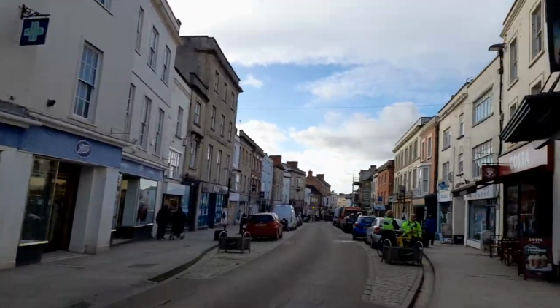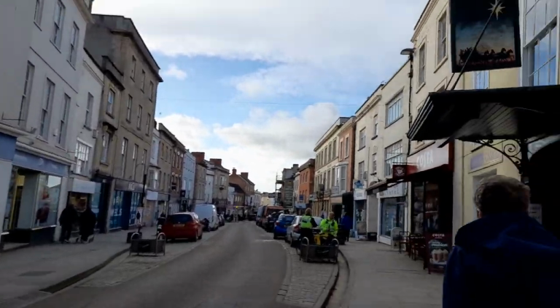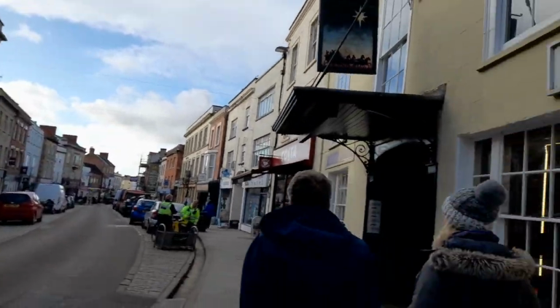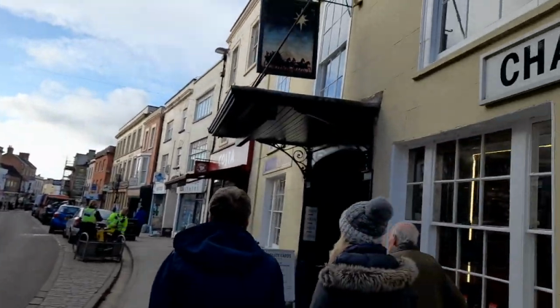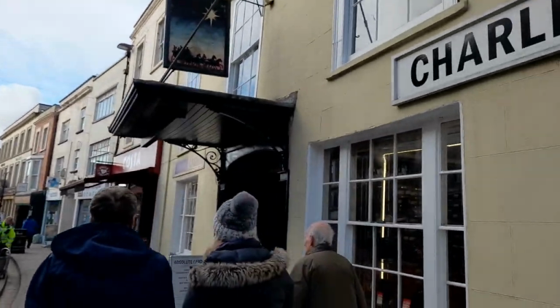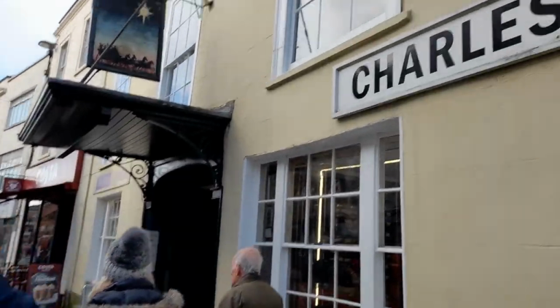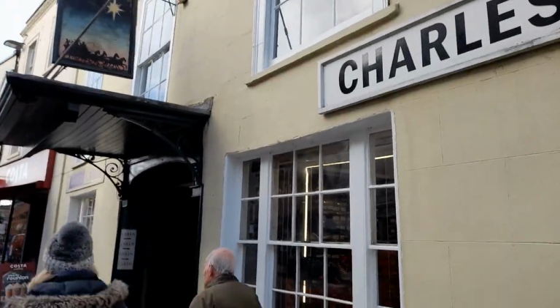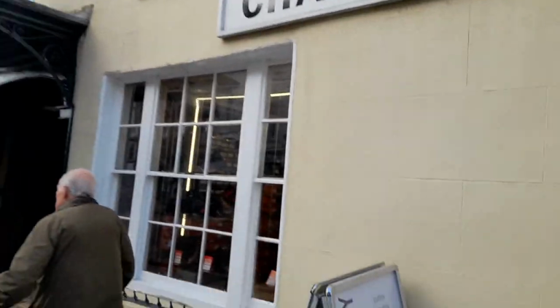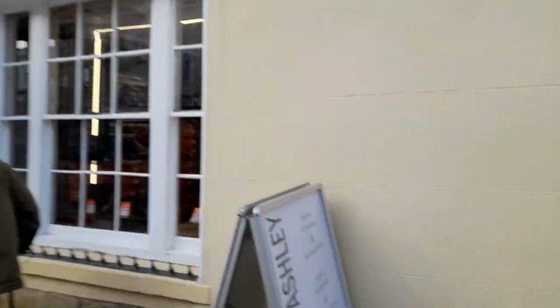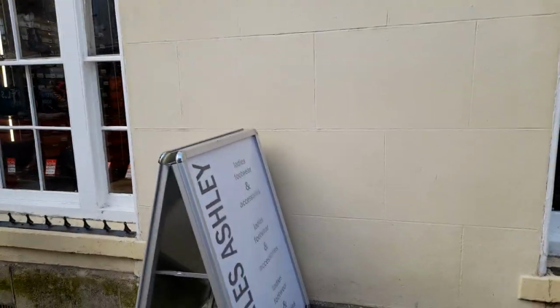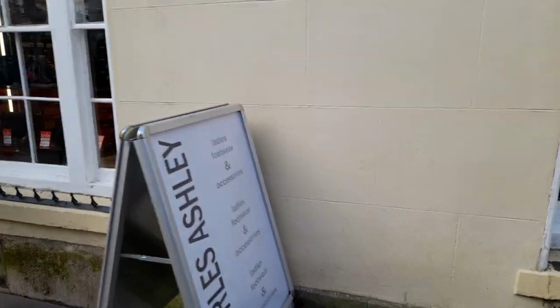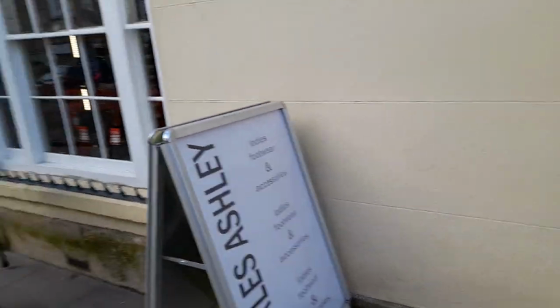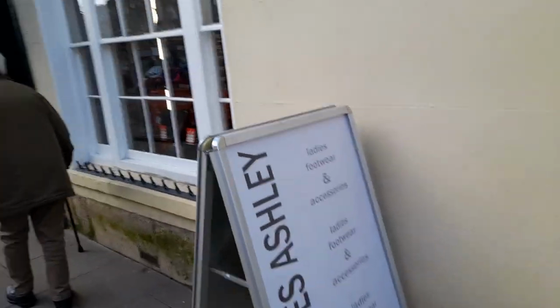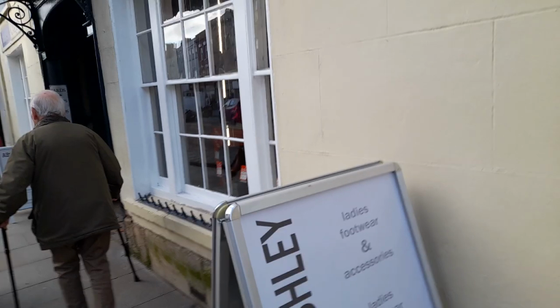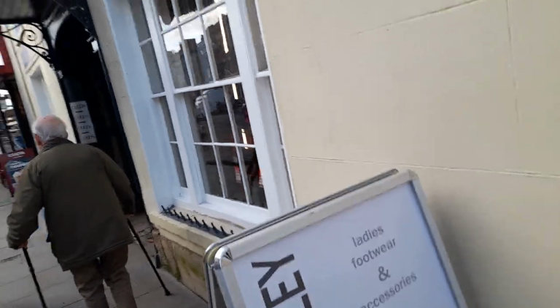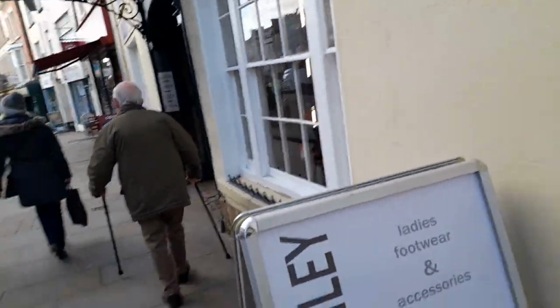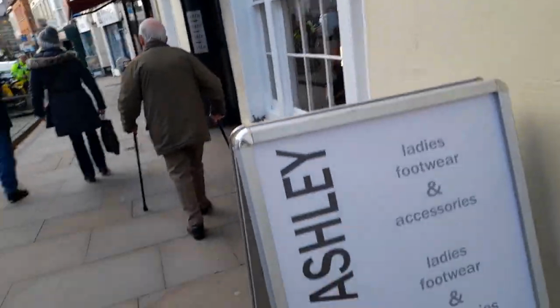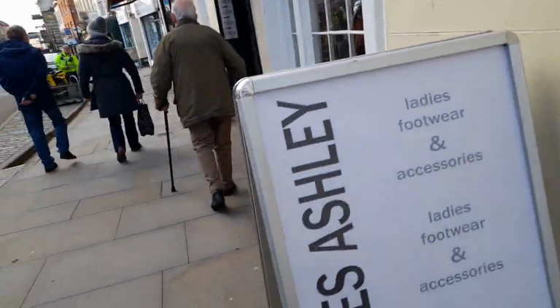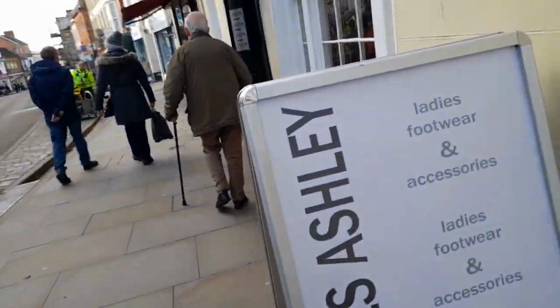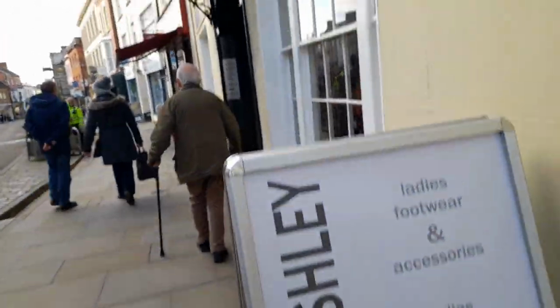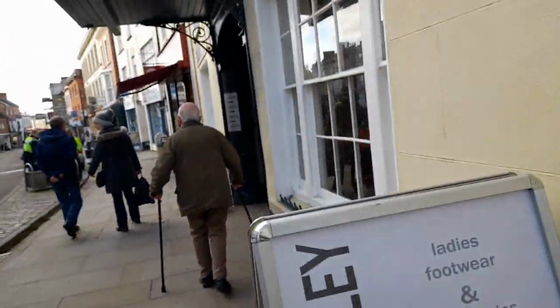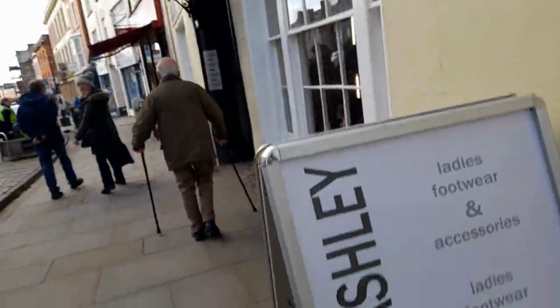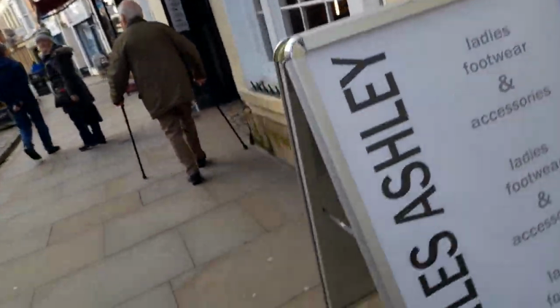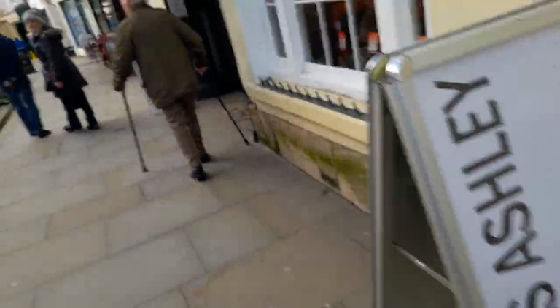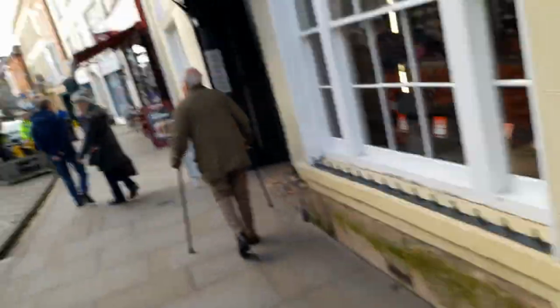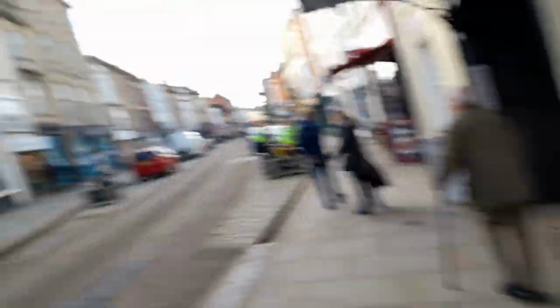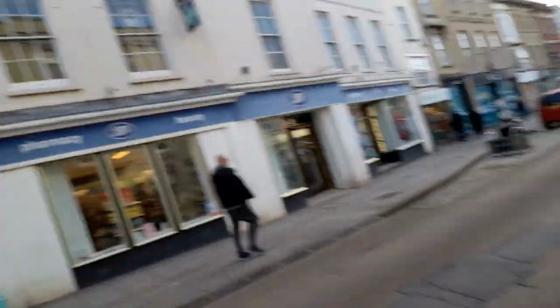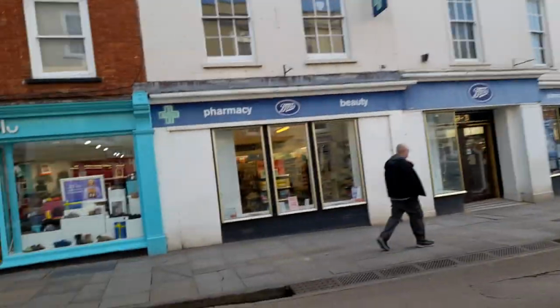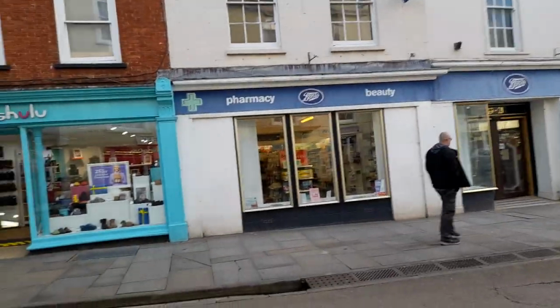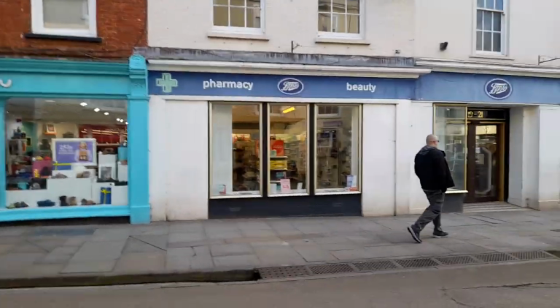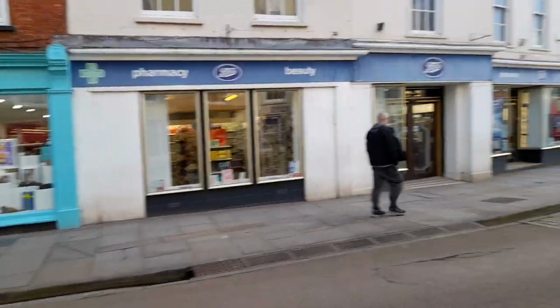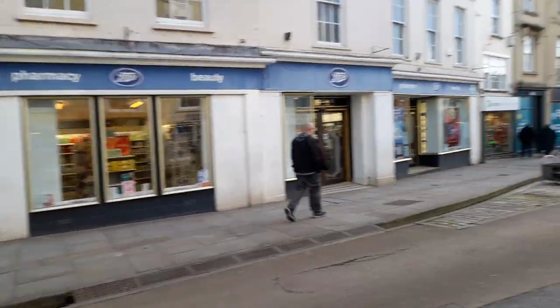There's Ashley Ladies accessories, footwear, and Boots — another charity shop.